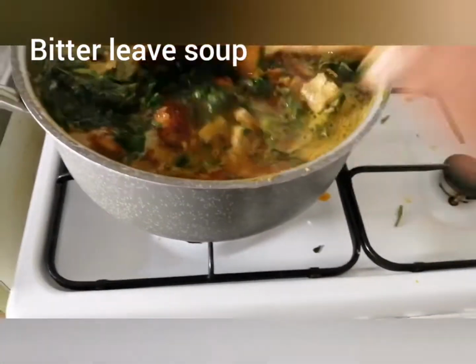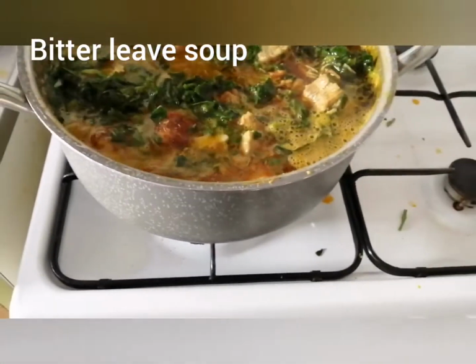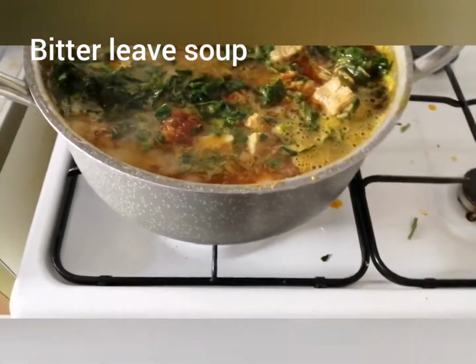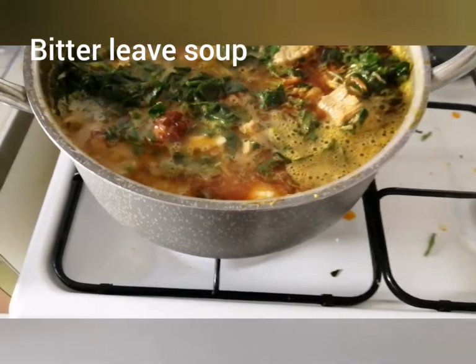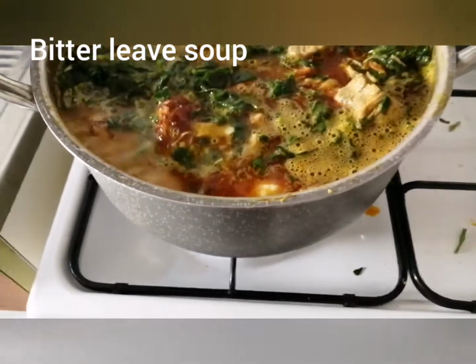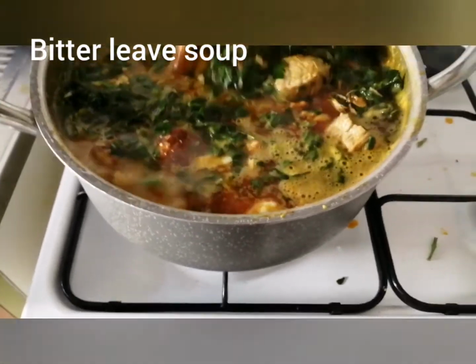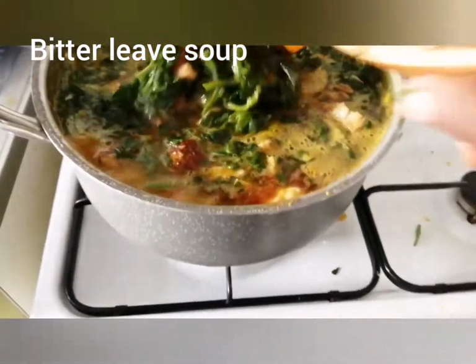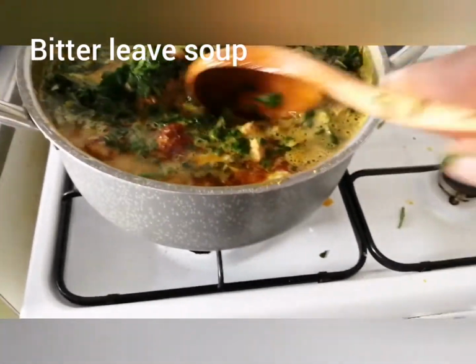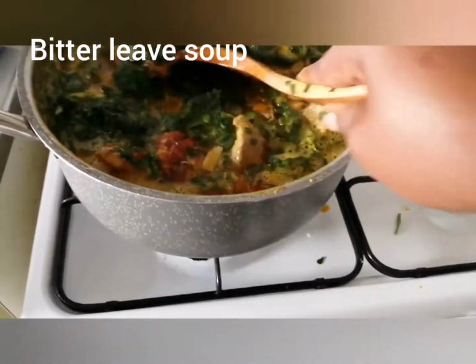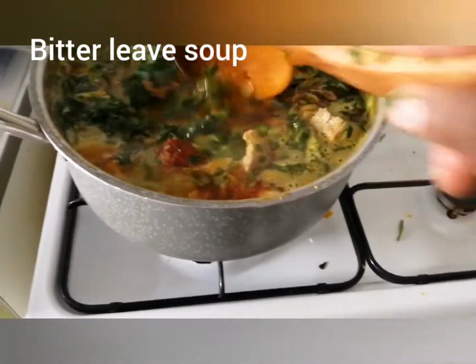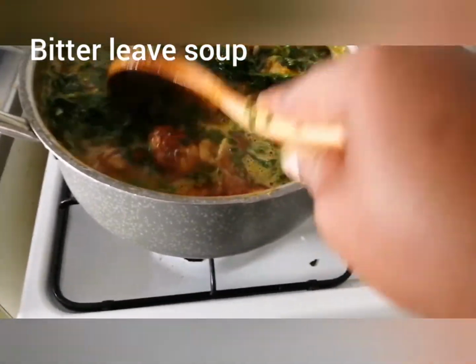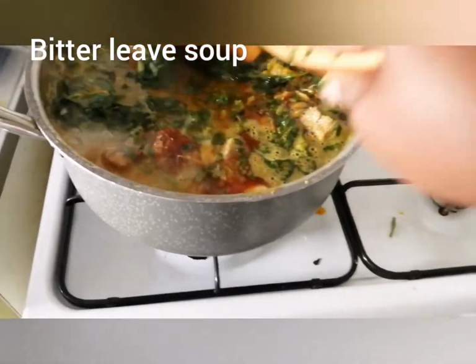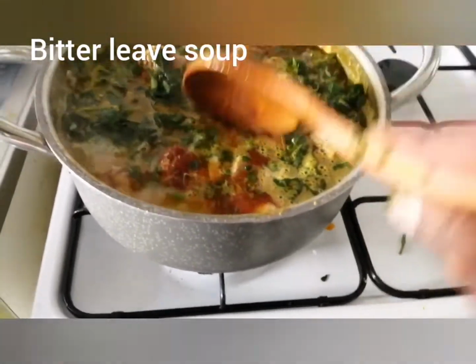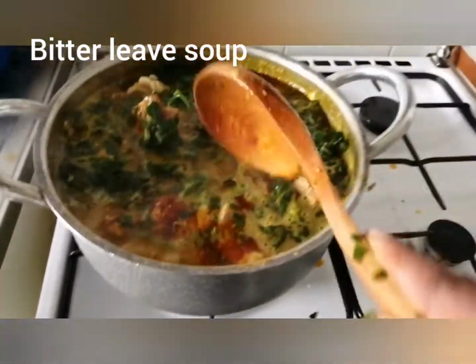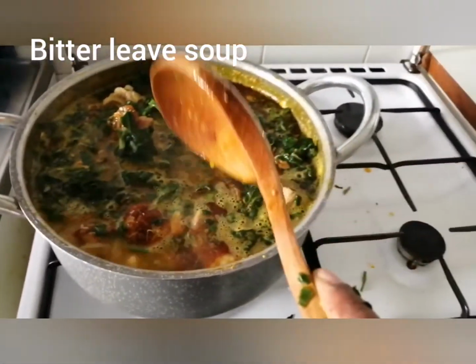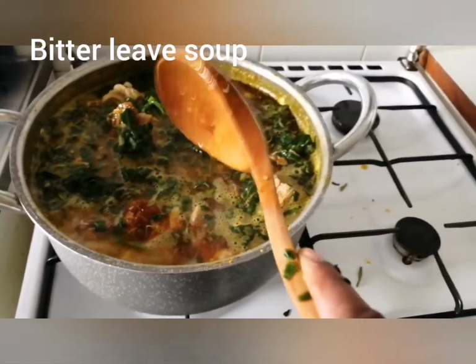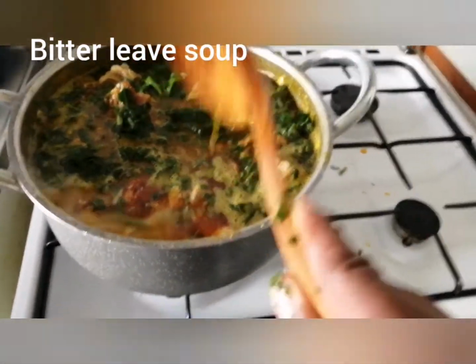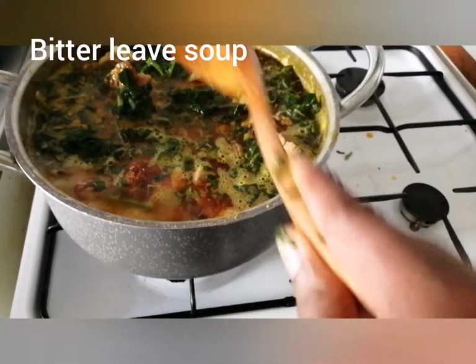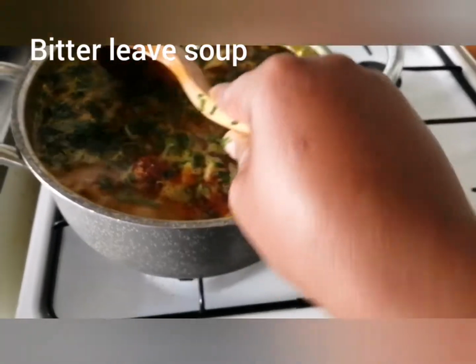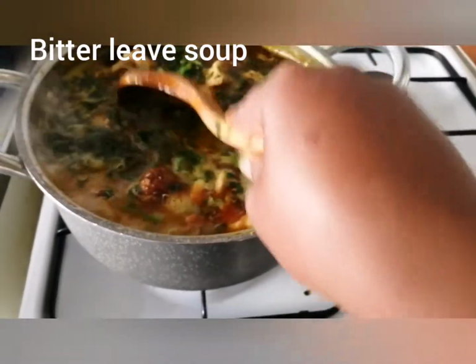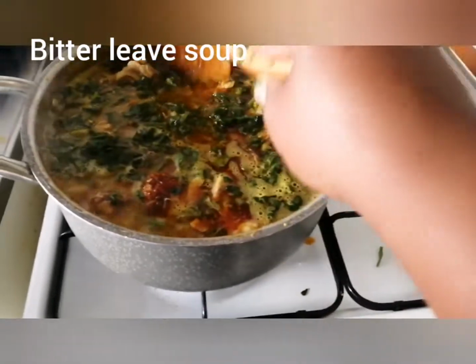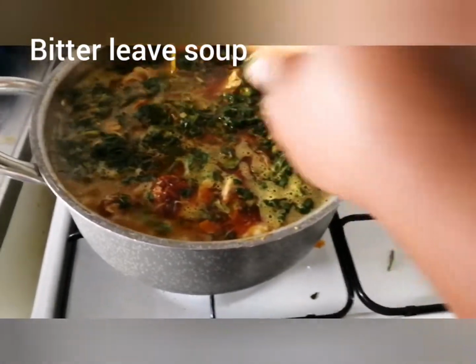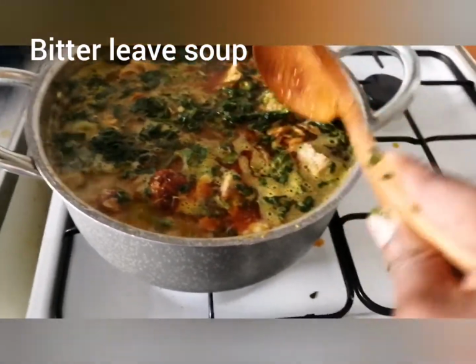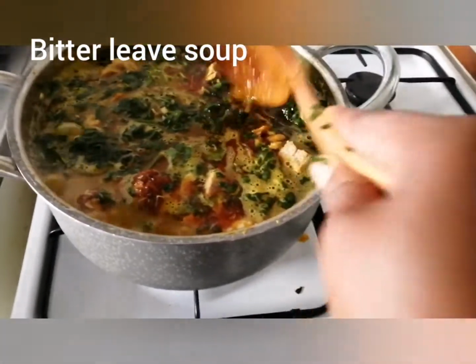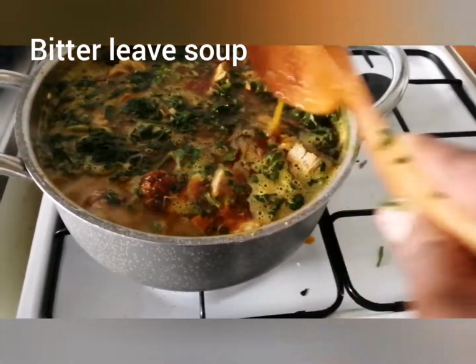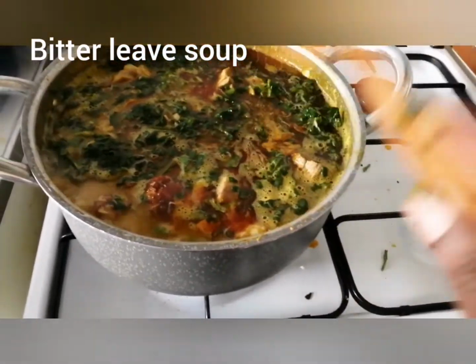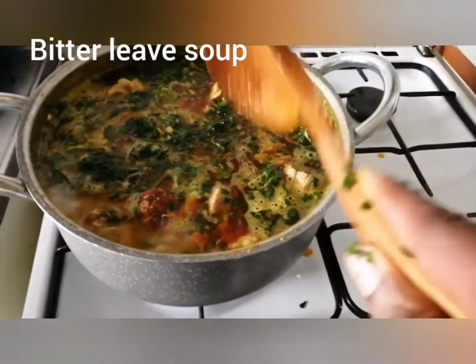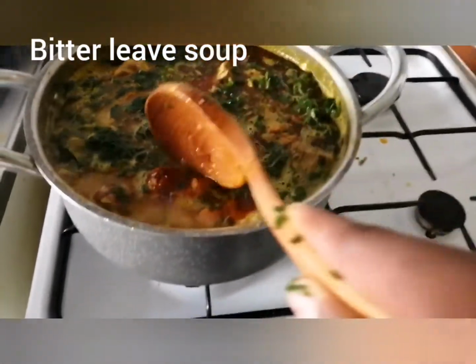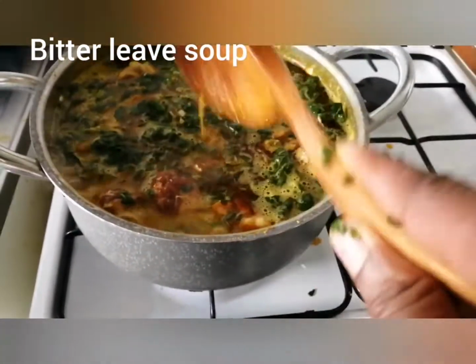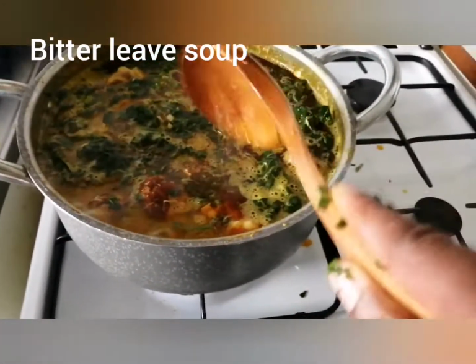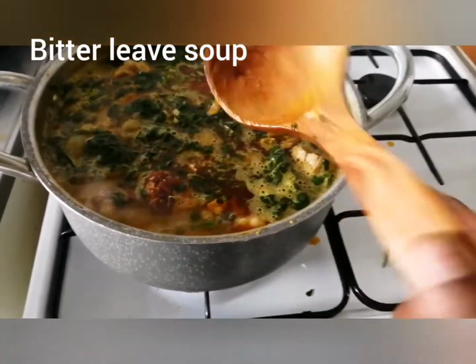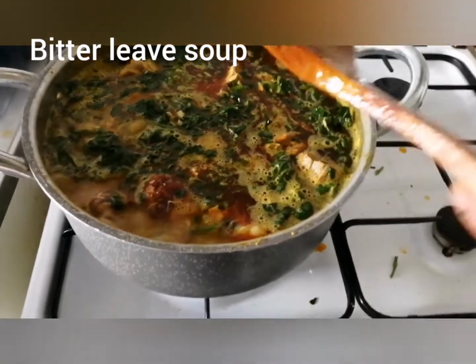We'll put in everything — Maggi, salt, everything we need to put. Don't rush it; let everything settle for our leaf to drop and soften.